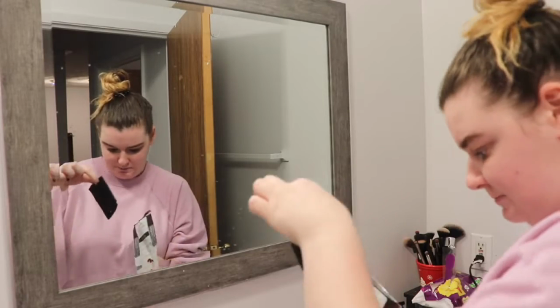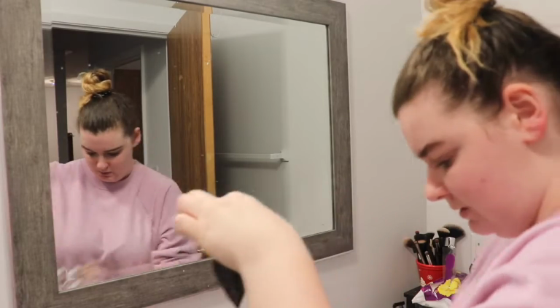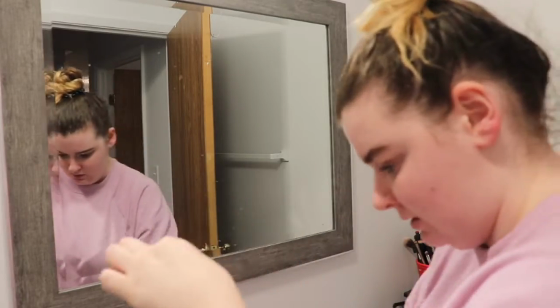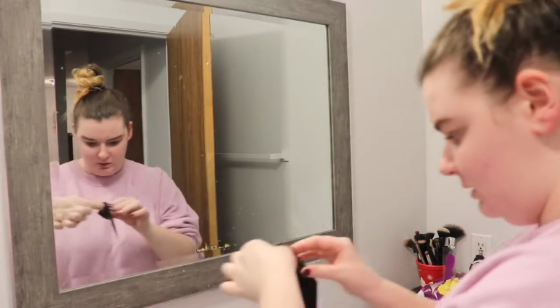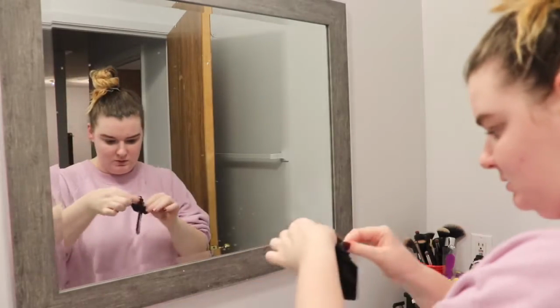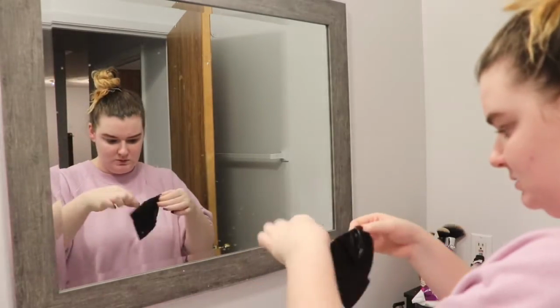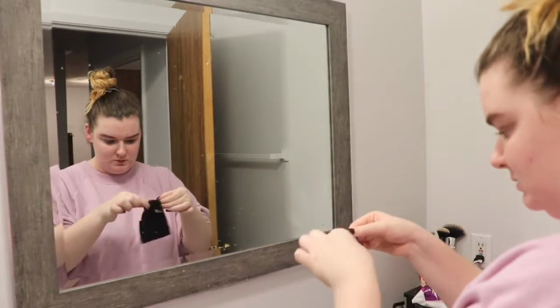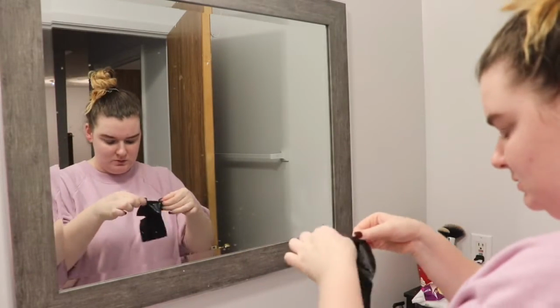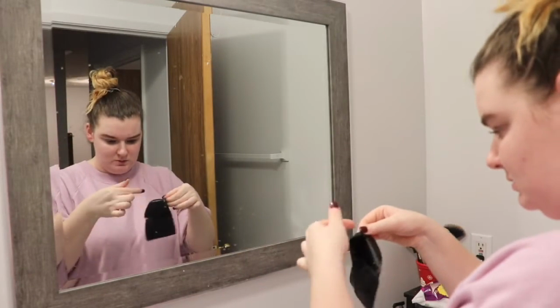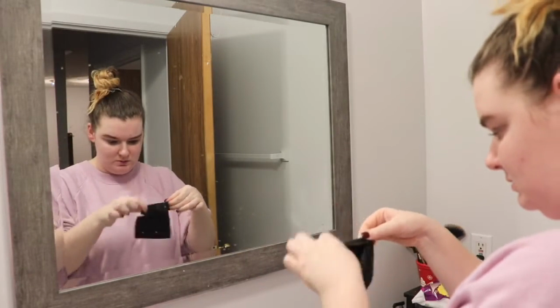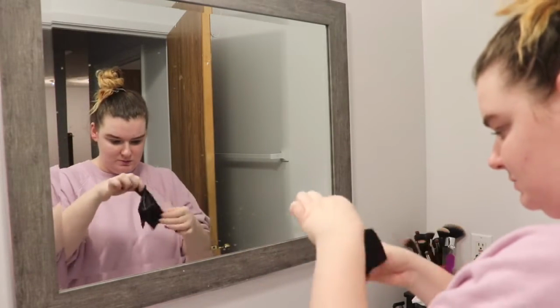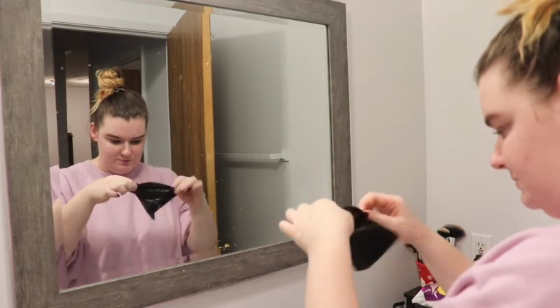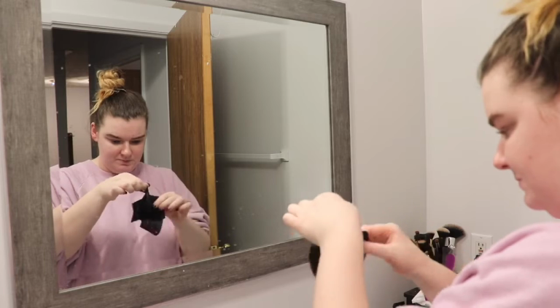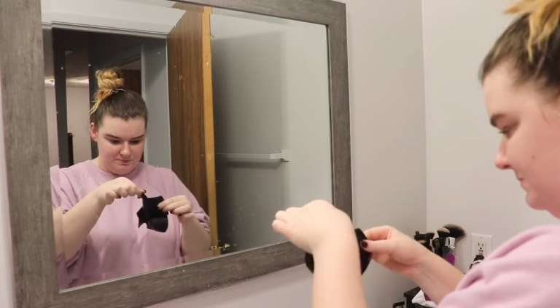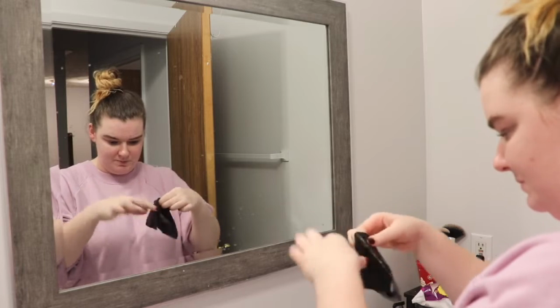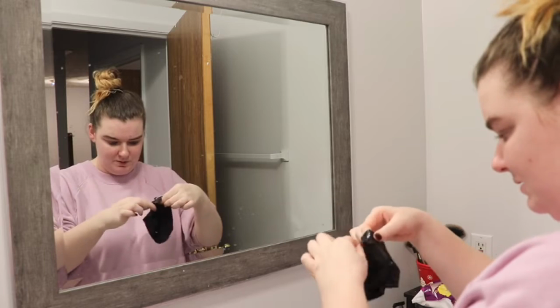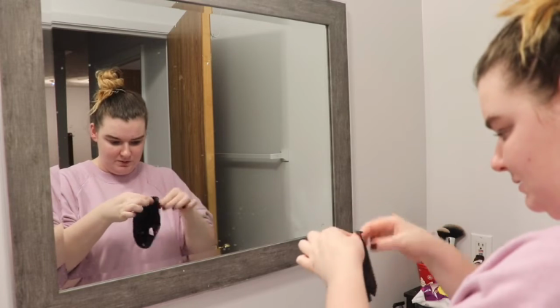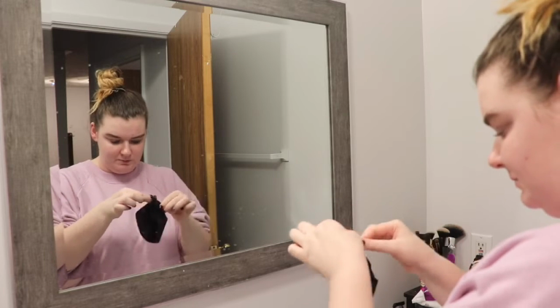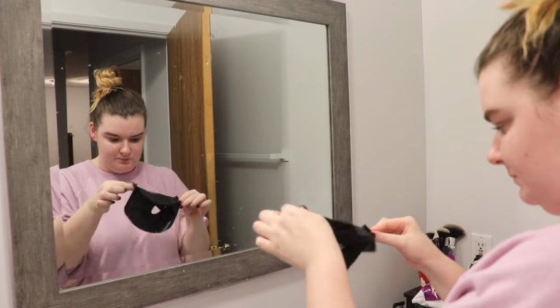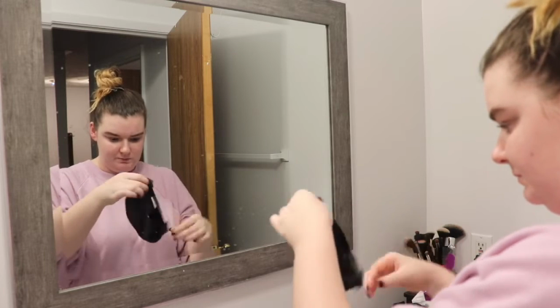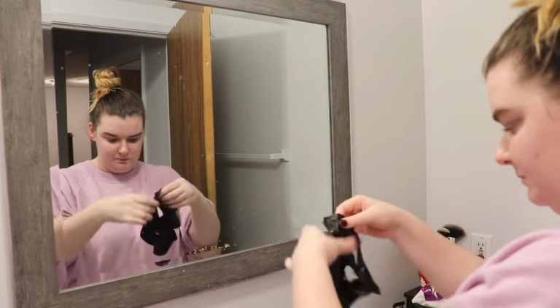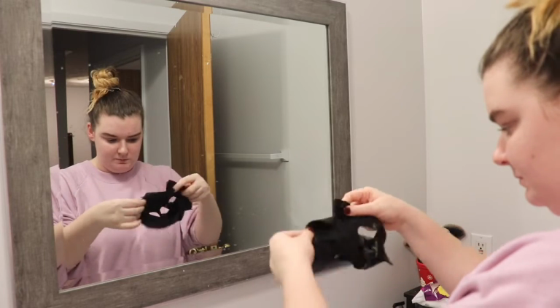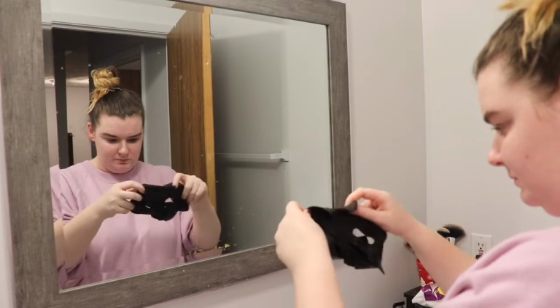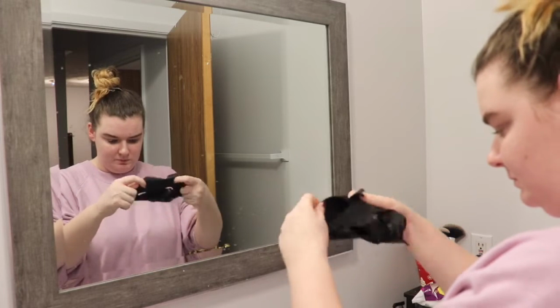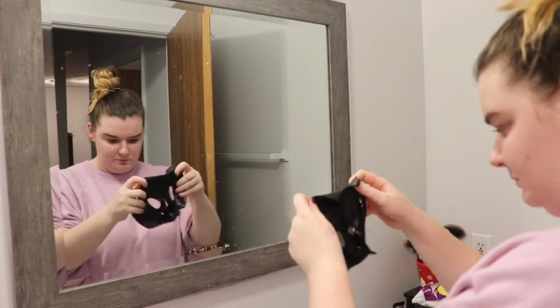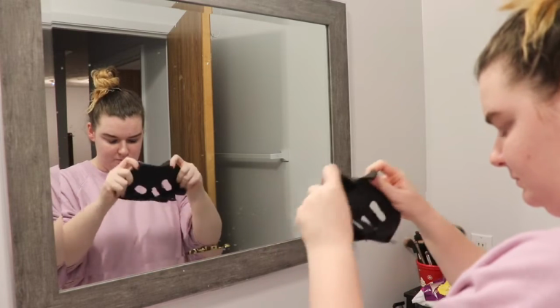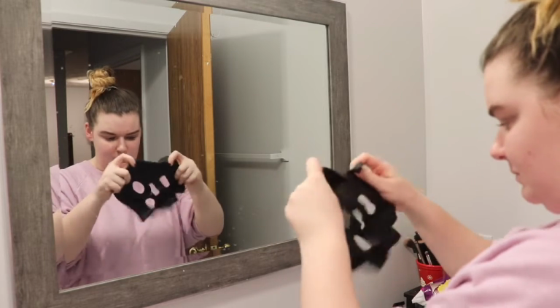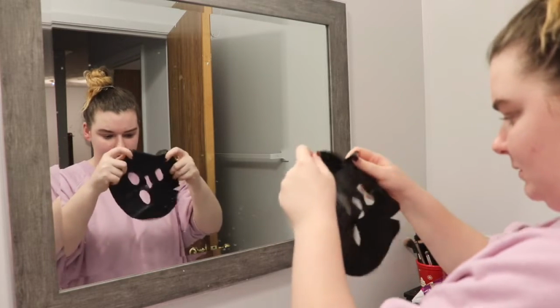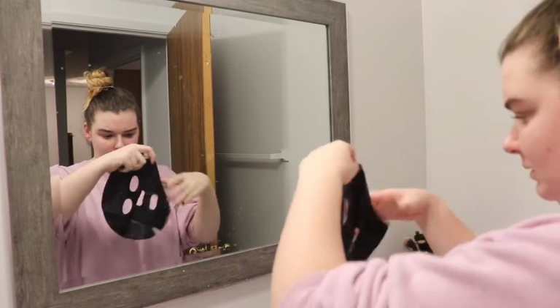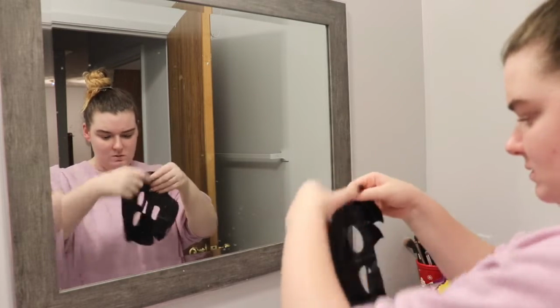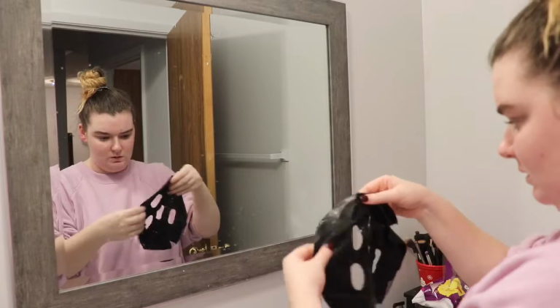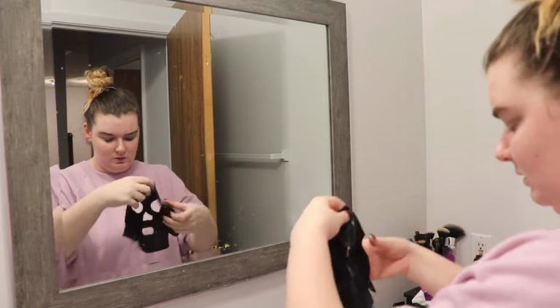It took me a while to figure this out because it was so weird looking, and it was really hard to put on my face. It just looked really awkwardly placed.